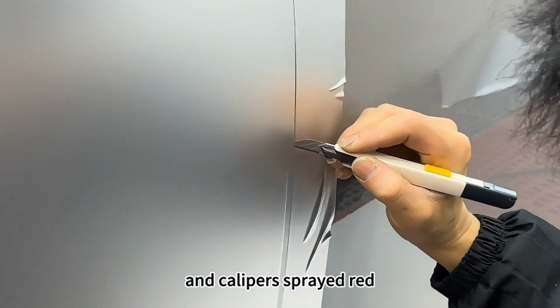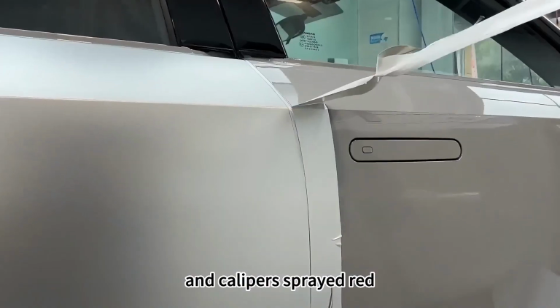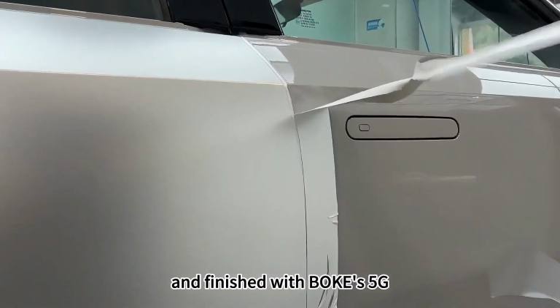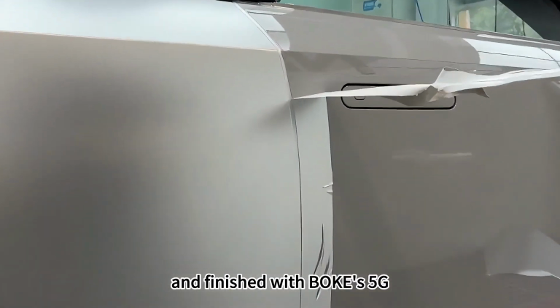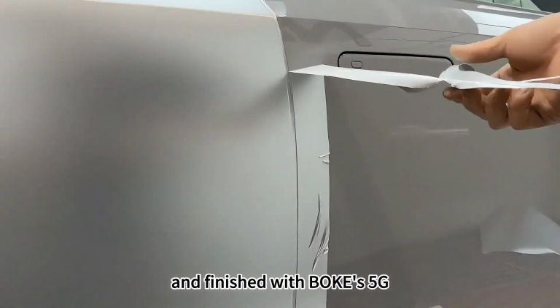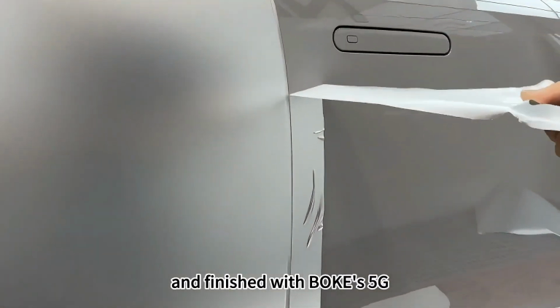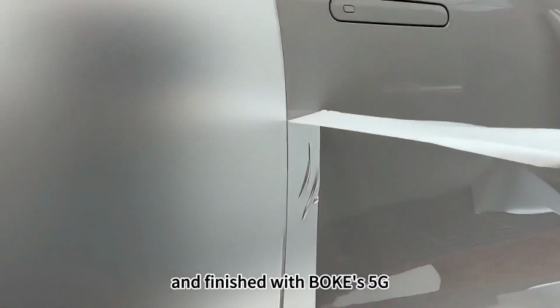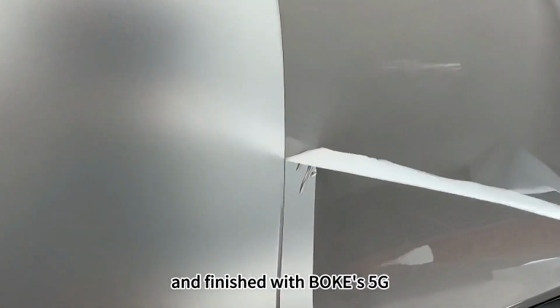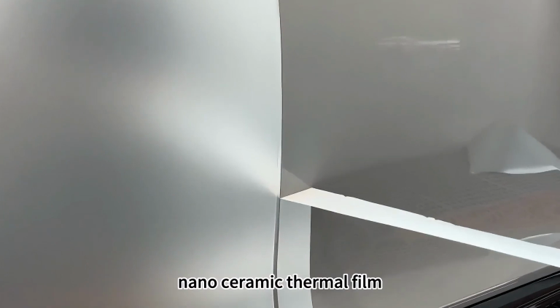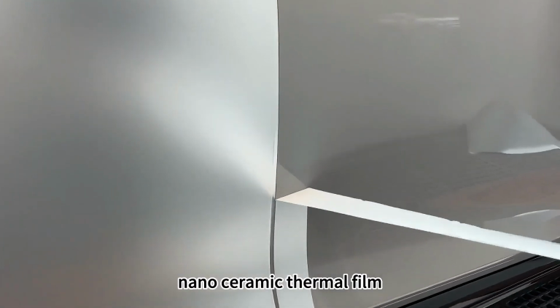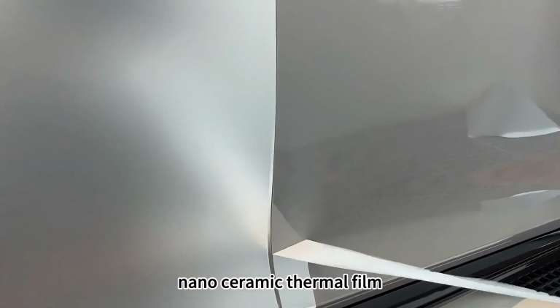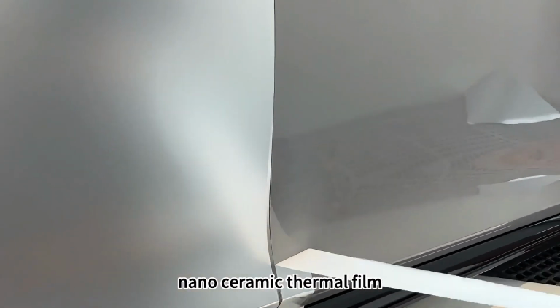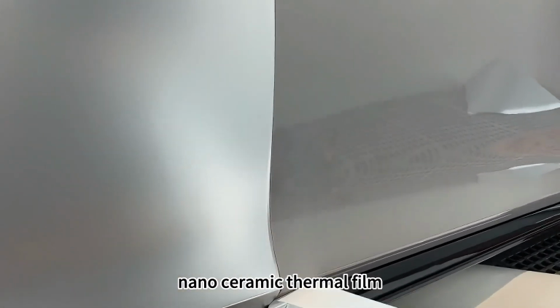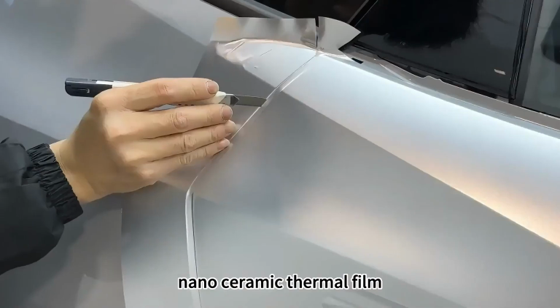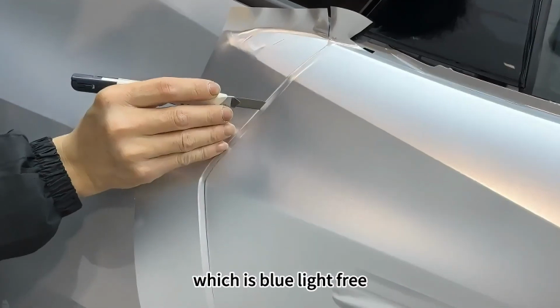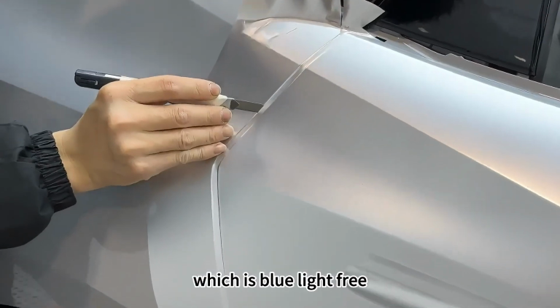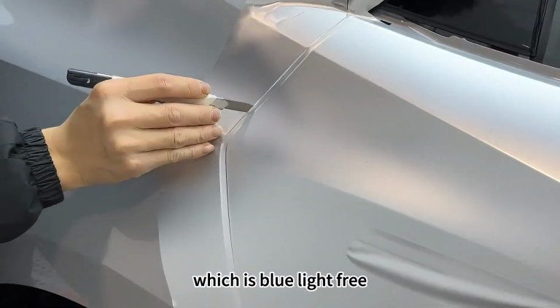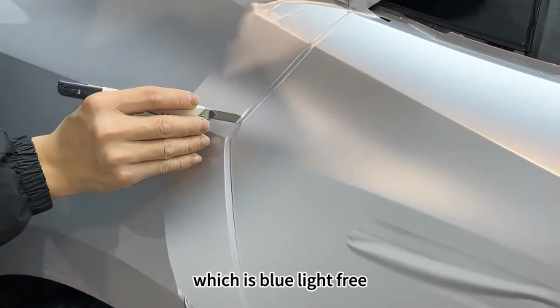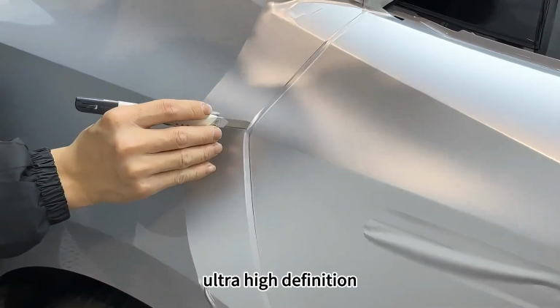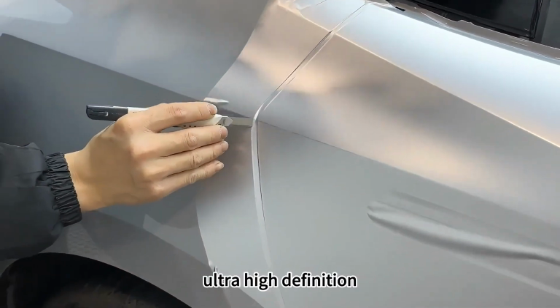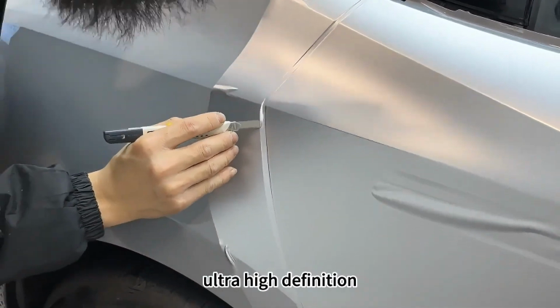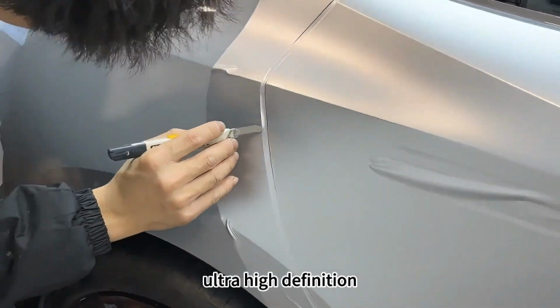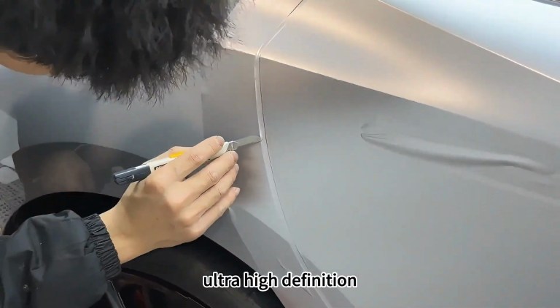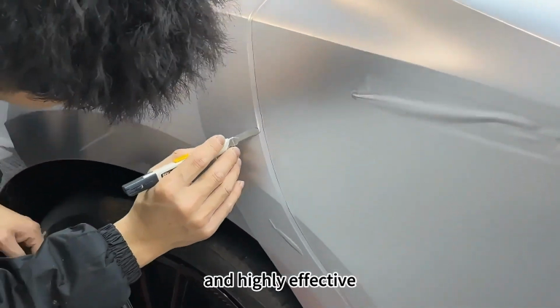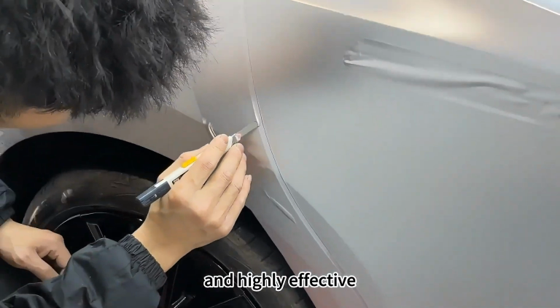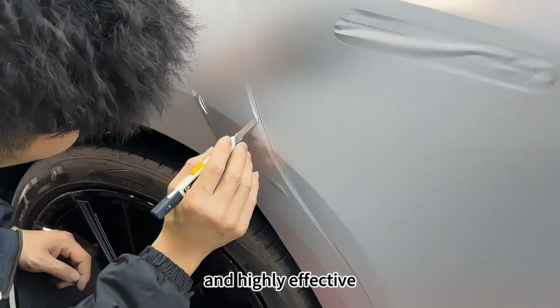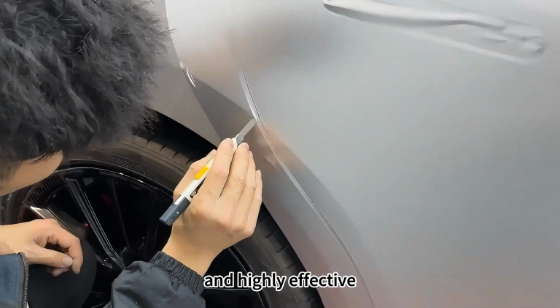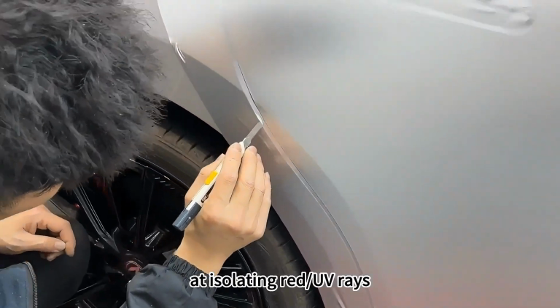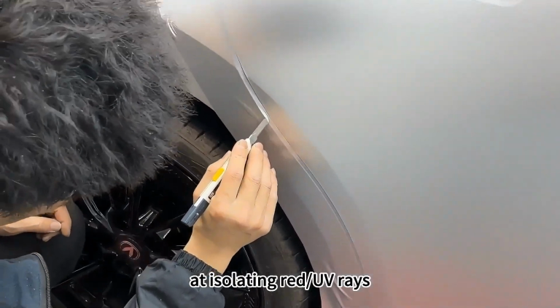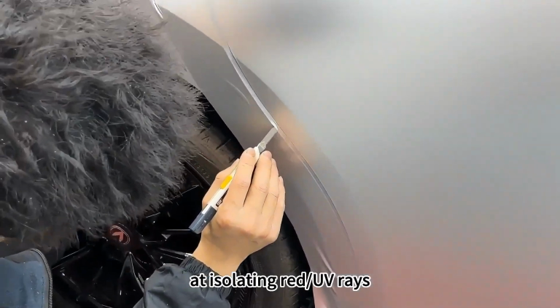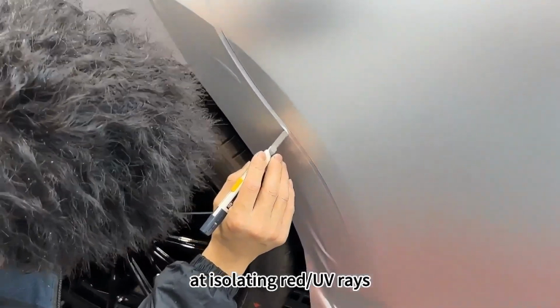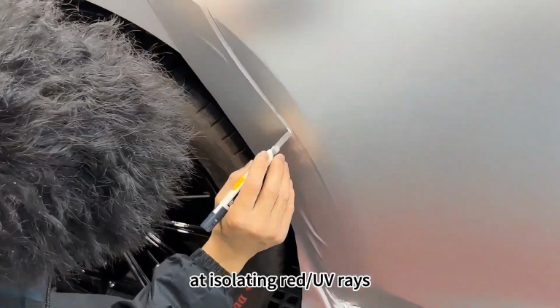The build is finished with the OKYS 5G nano ceramic thermal film, which is blue-light free, ultra high definition, and highly effective at isolating UV rays.